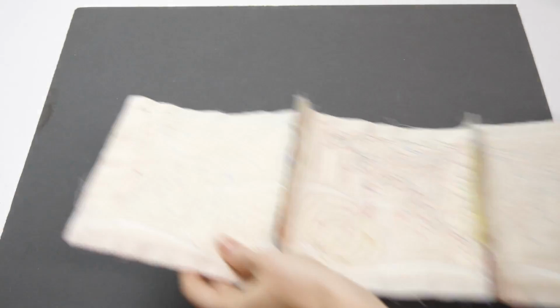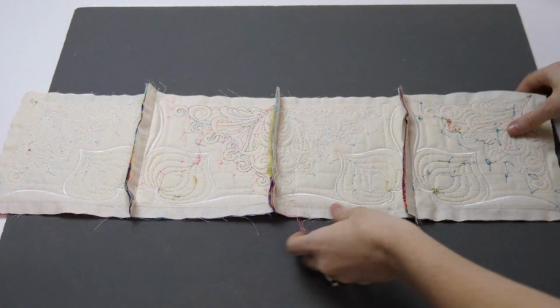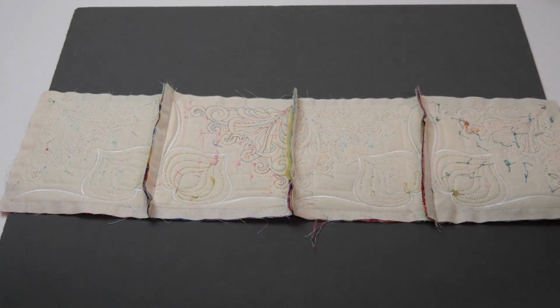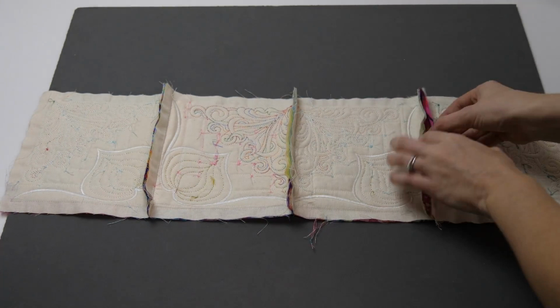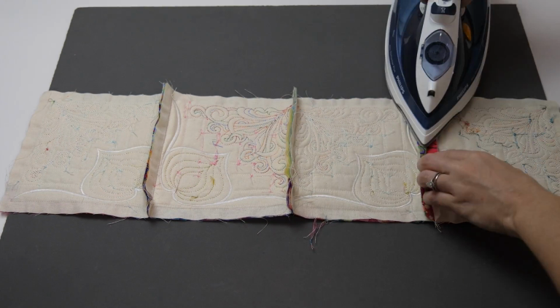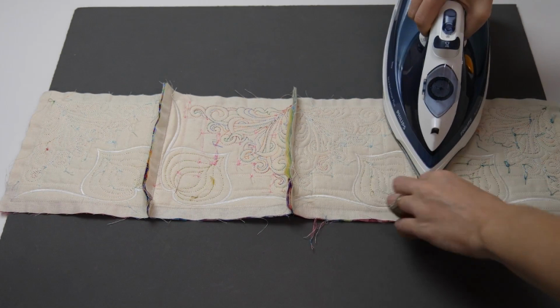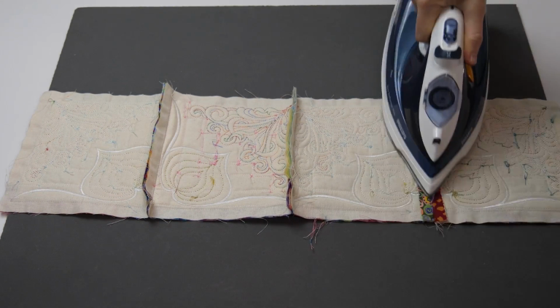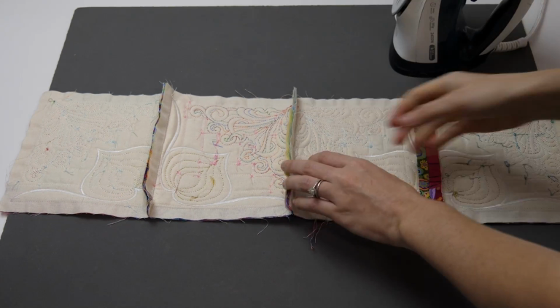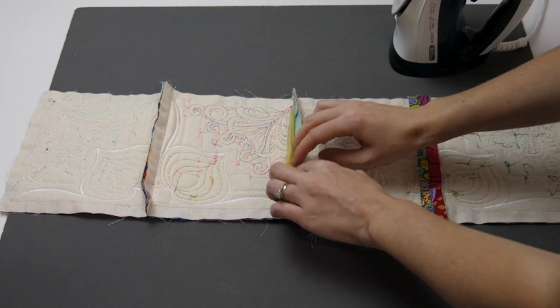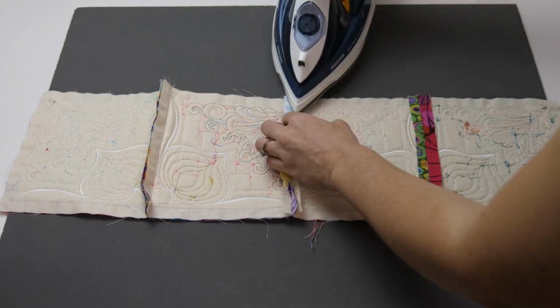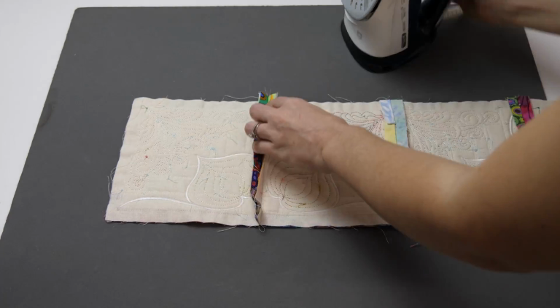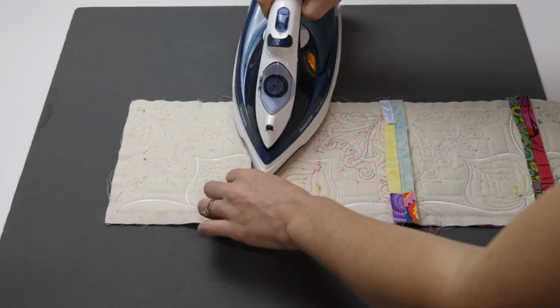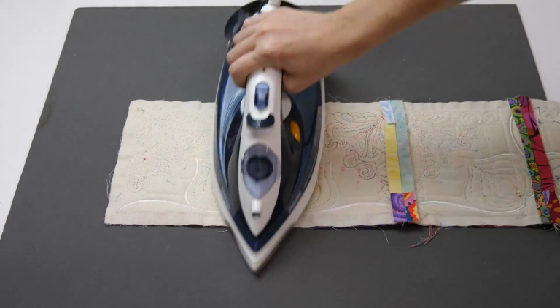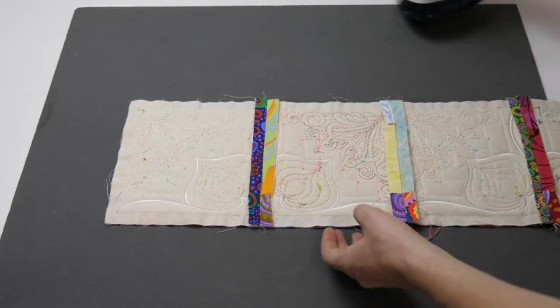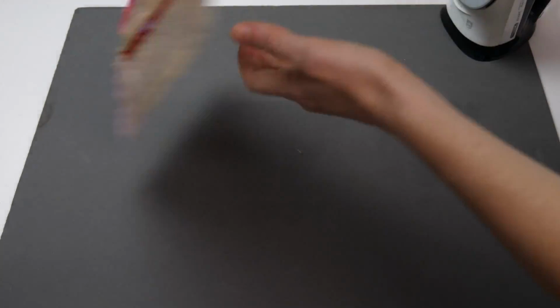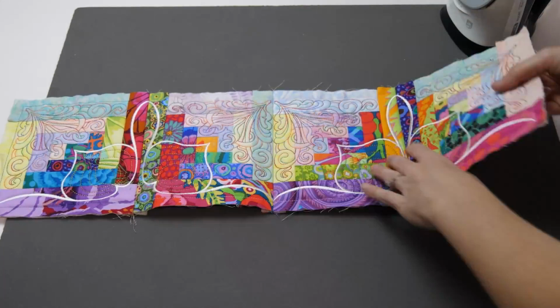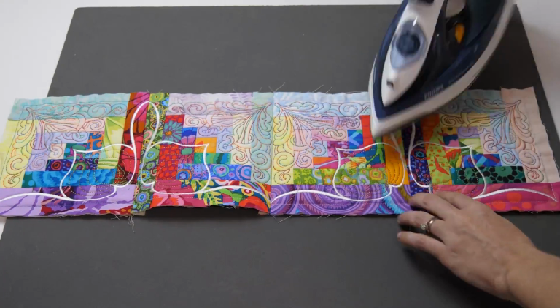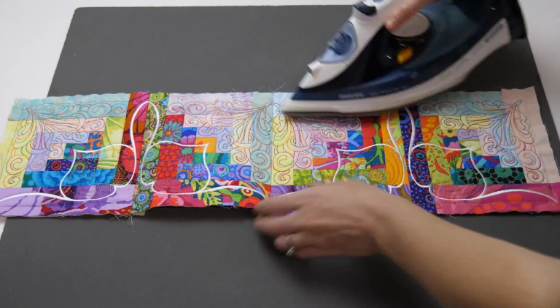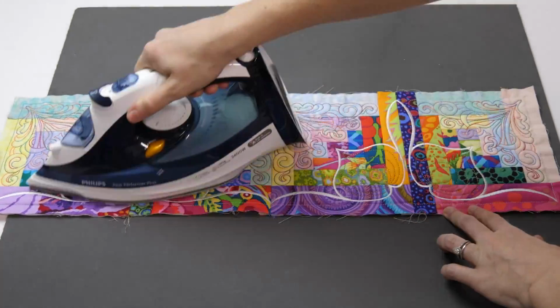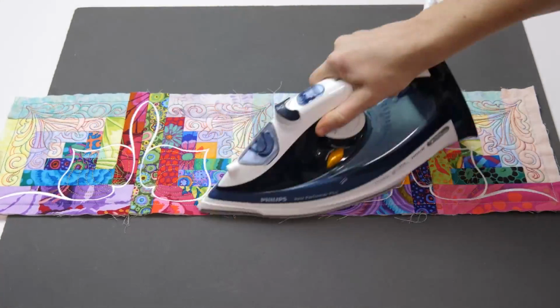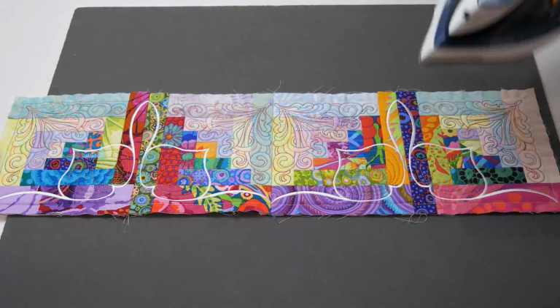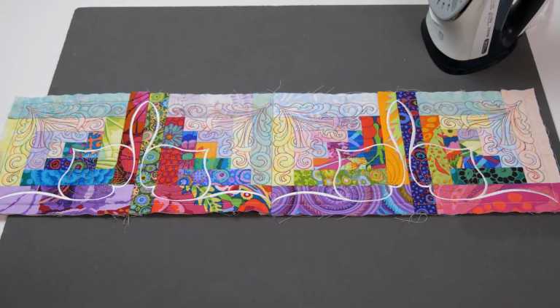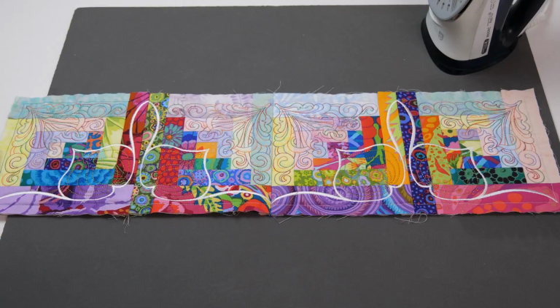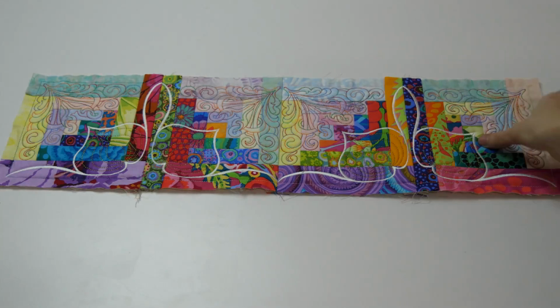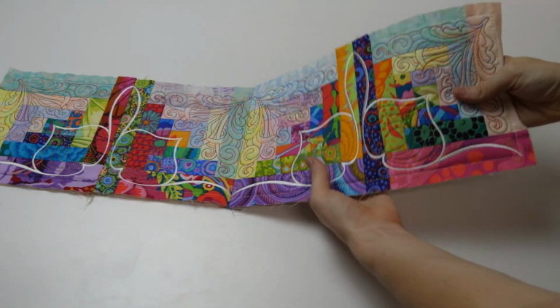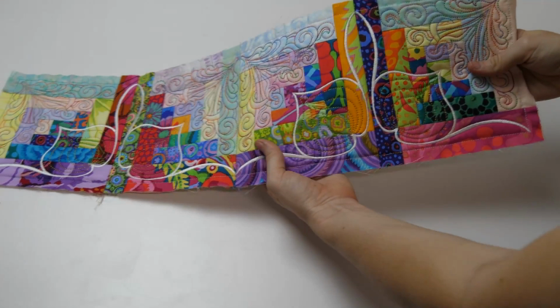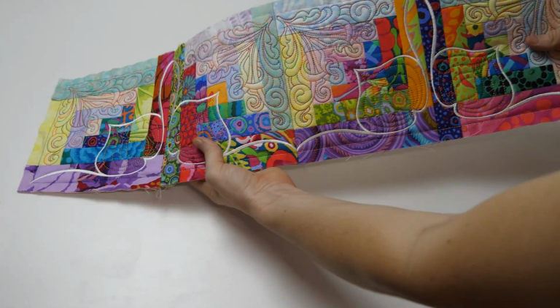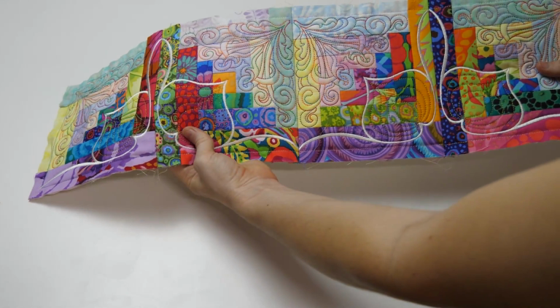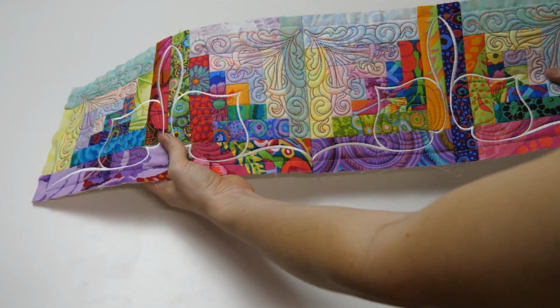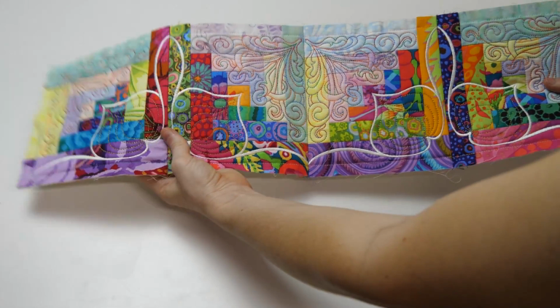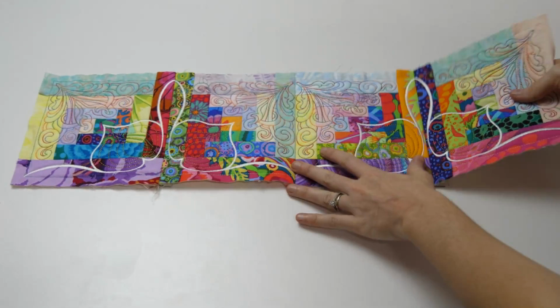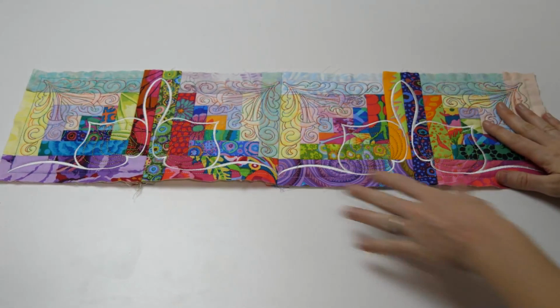Move over to your ironing board and iron open the seams on the back. Now repeat this same process for the remaining rows of your quilt.